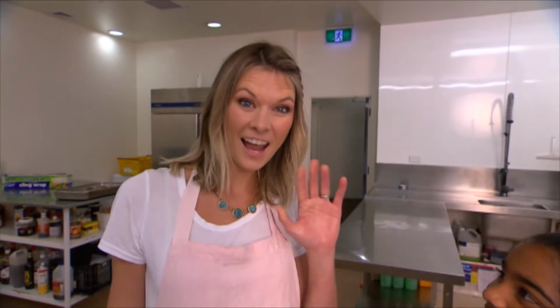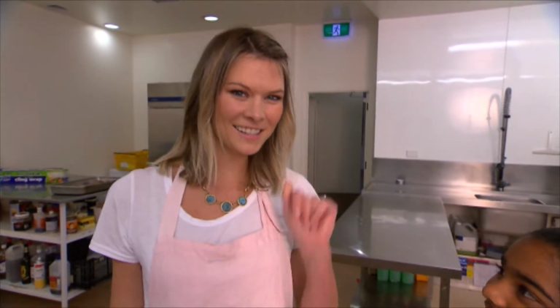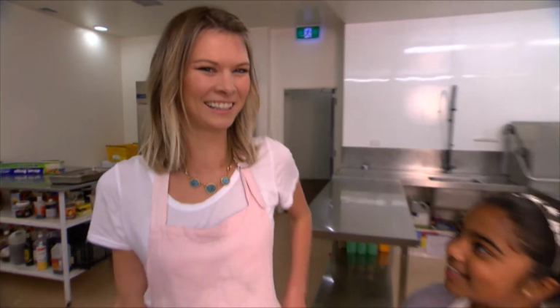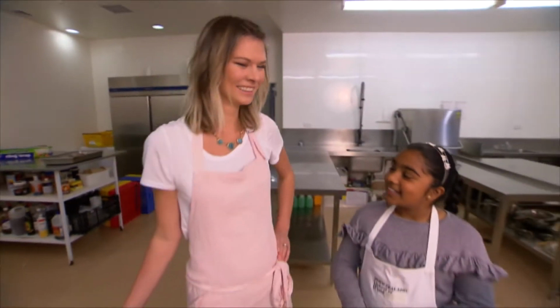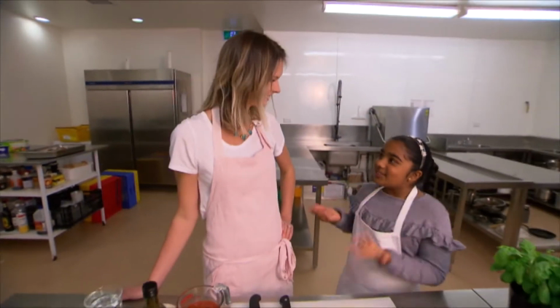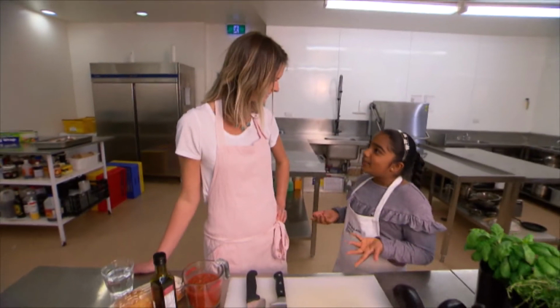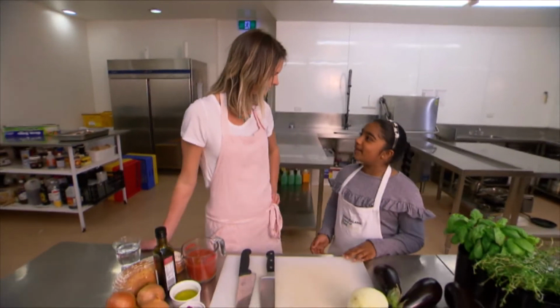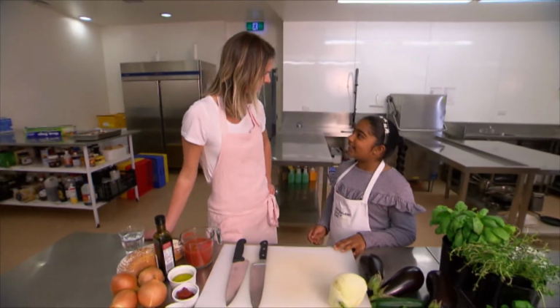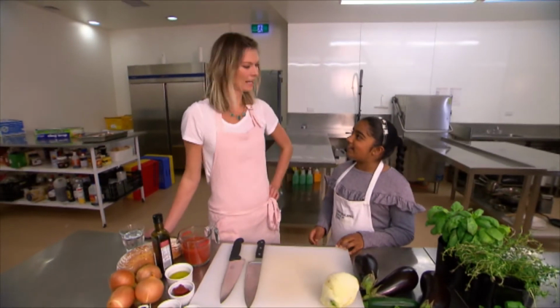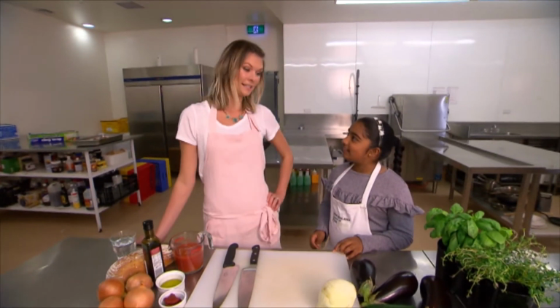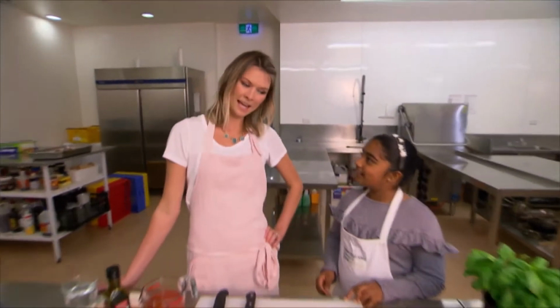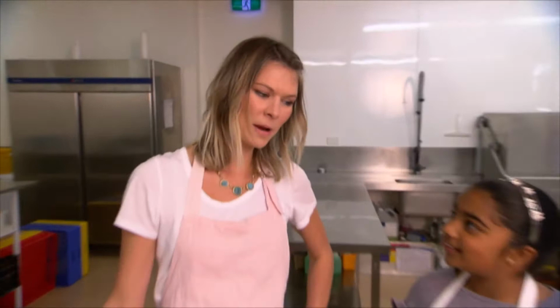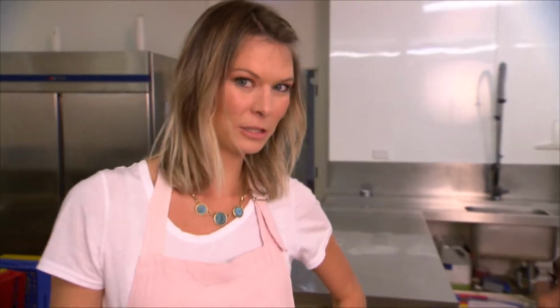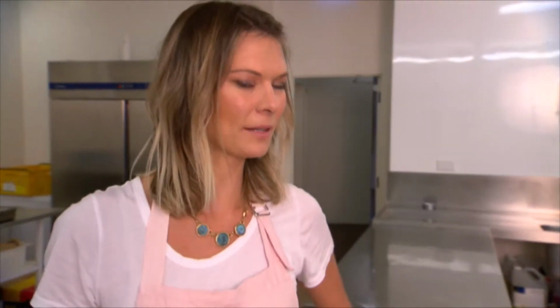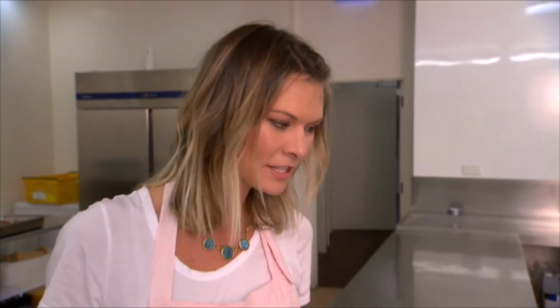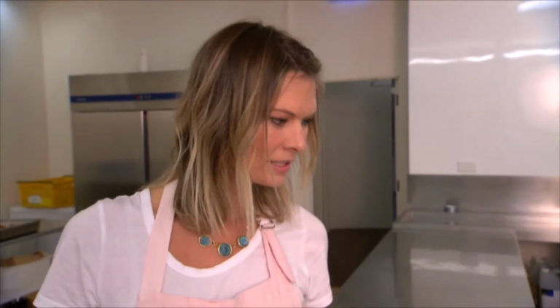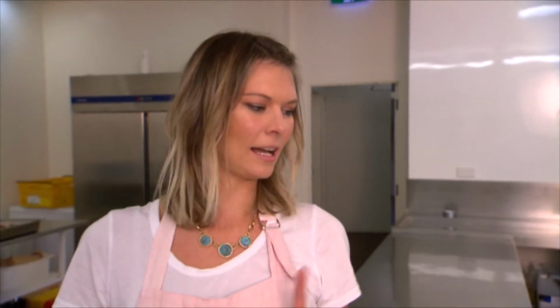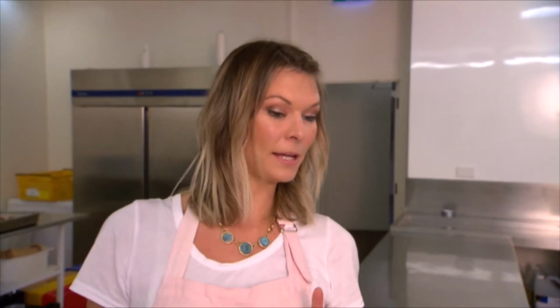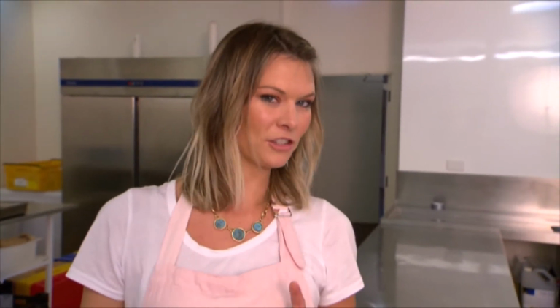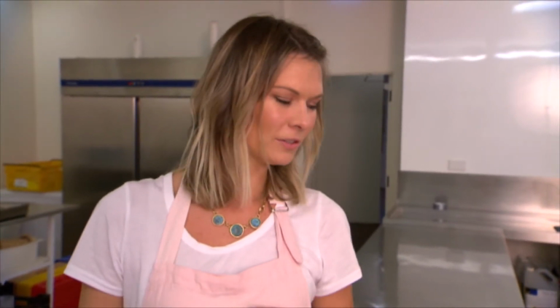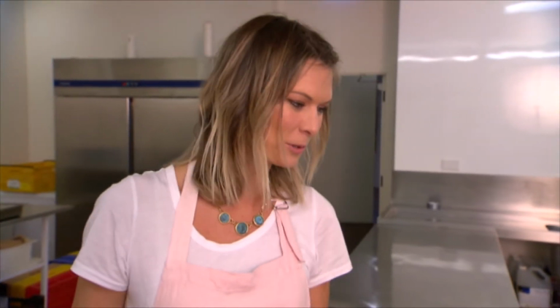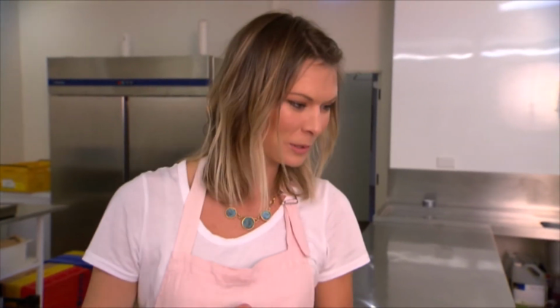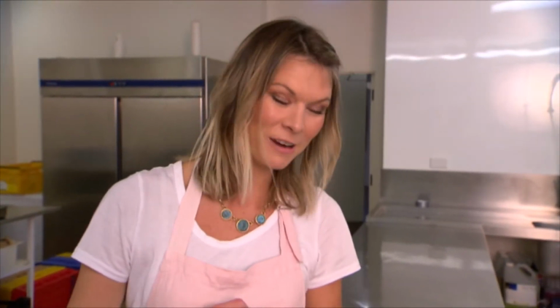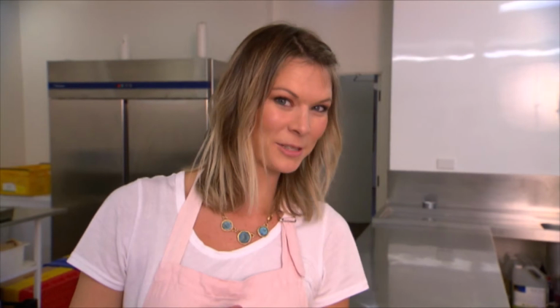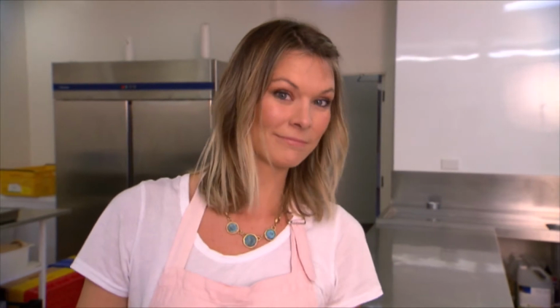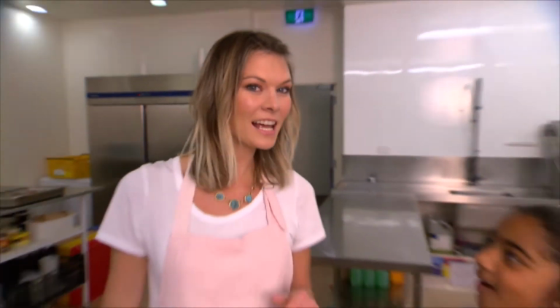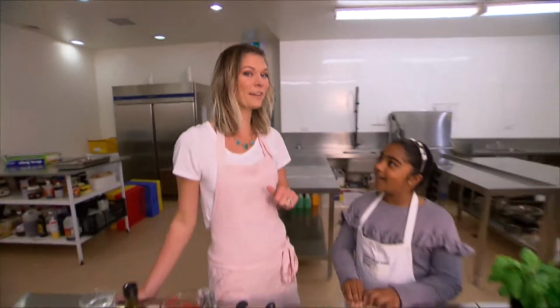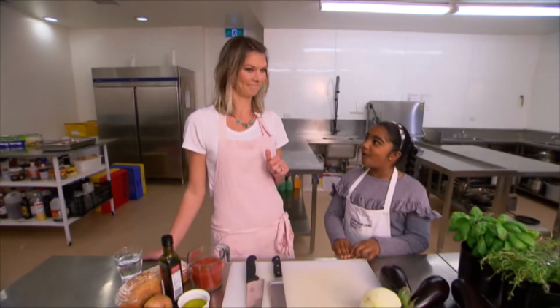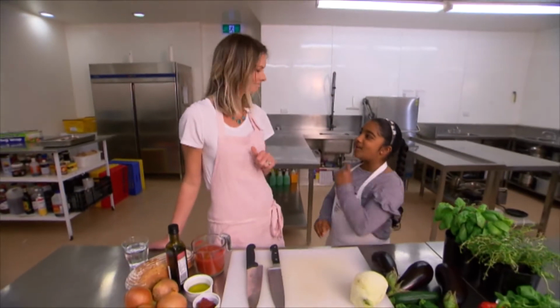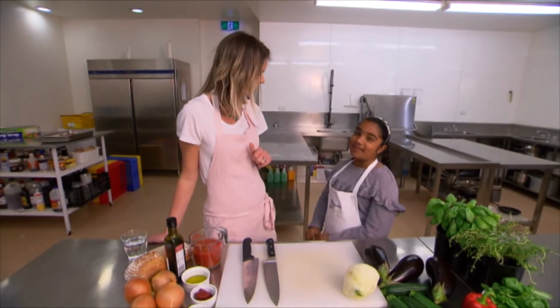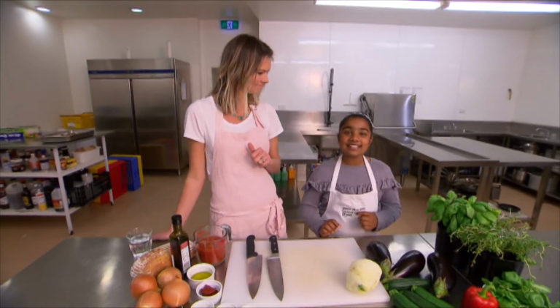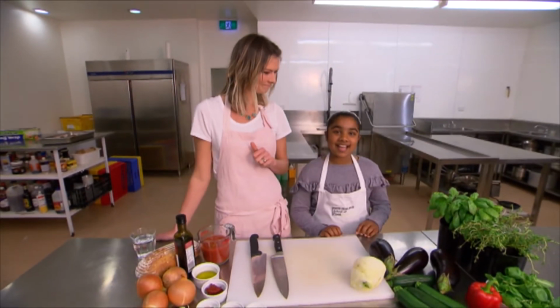Hi guys. So Chelsea, what are we going to be cooking today? Today we are going to be cooking something very delicious made with vegetables and it's called ratatouille — just like the movie. Awesome, let's get started.